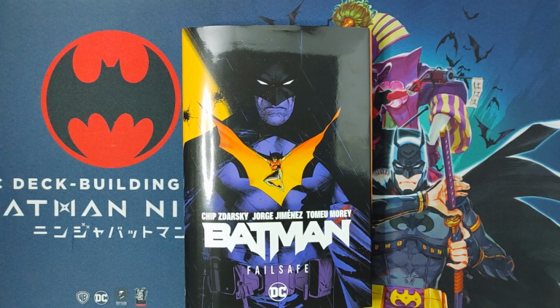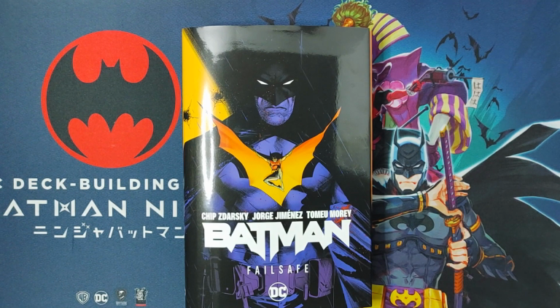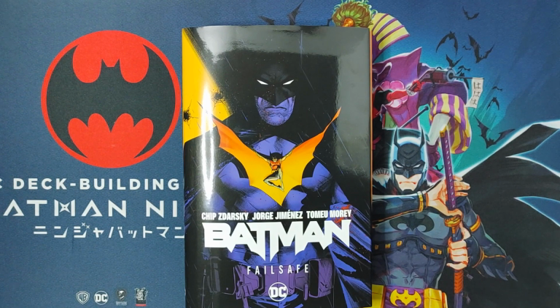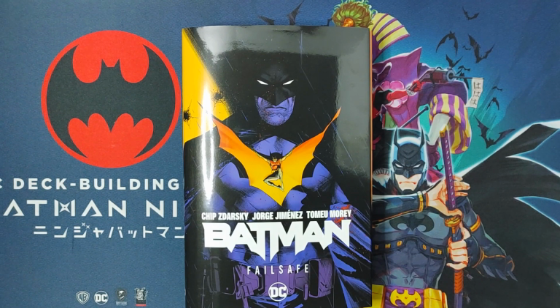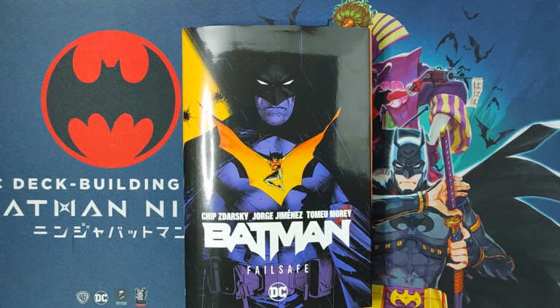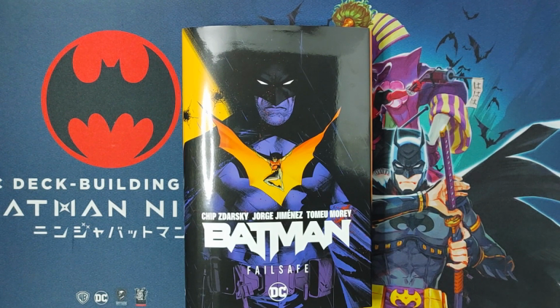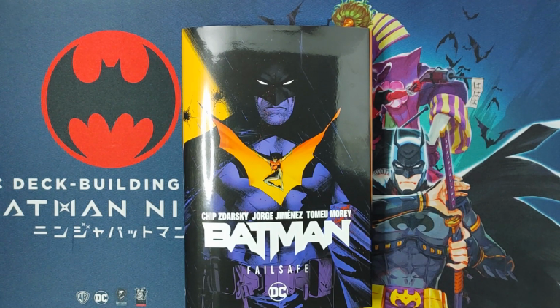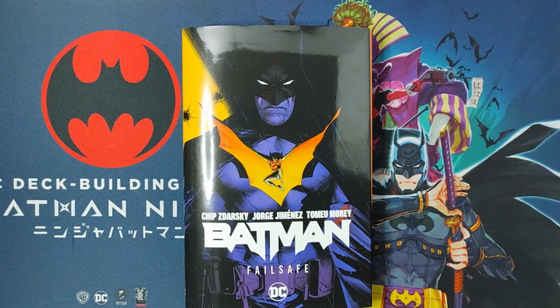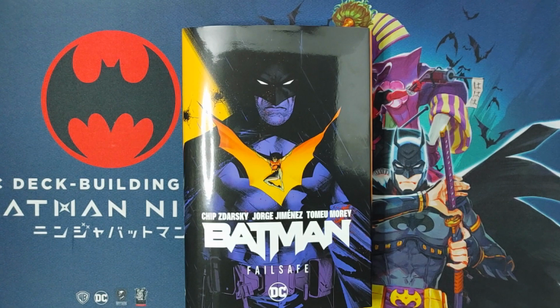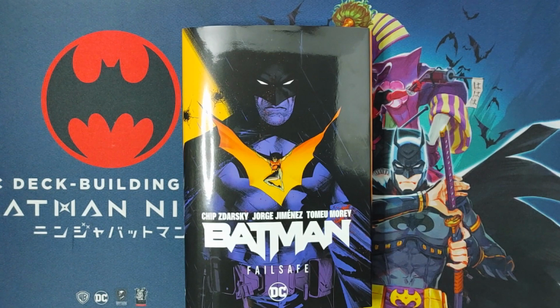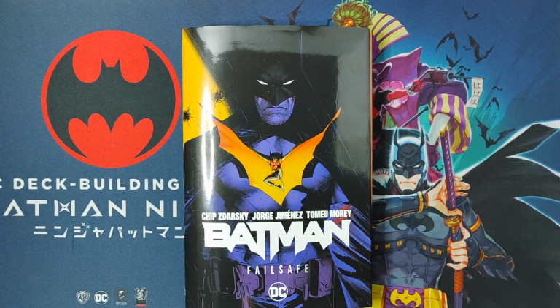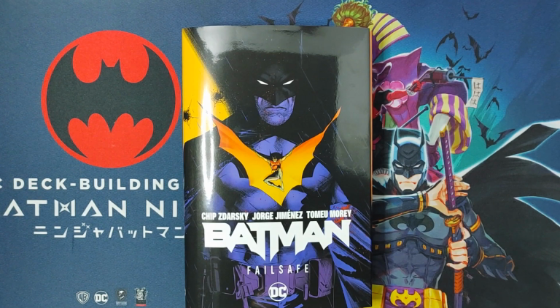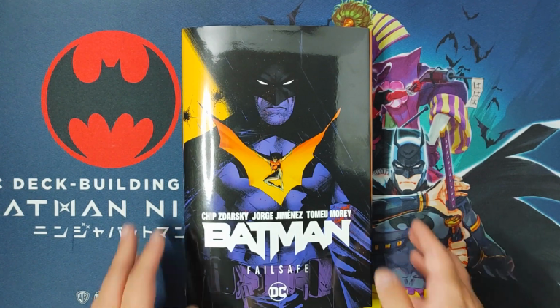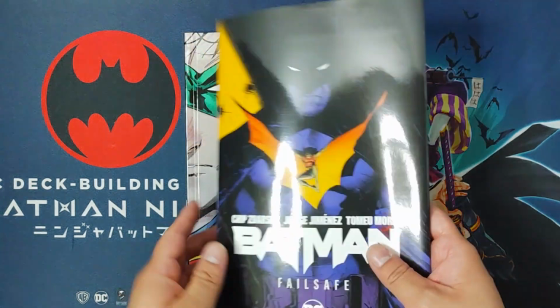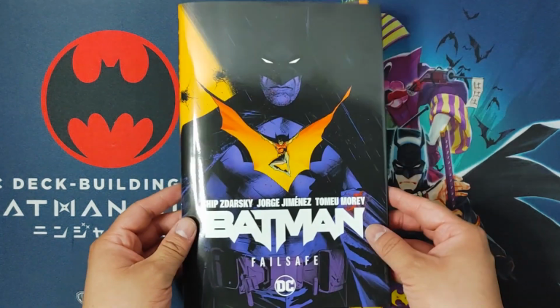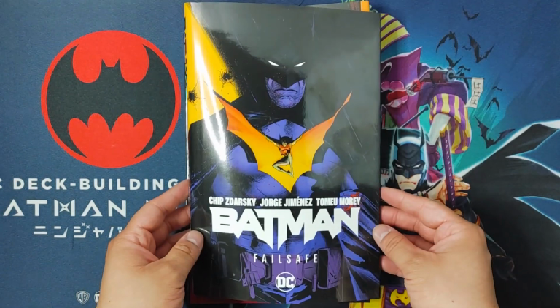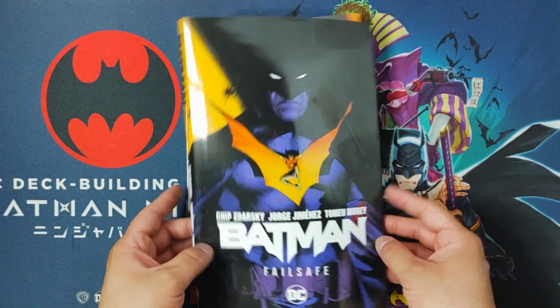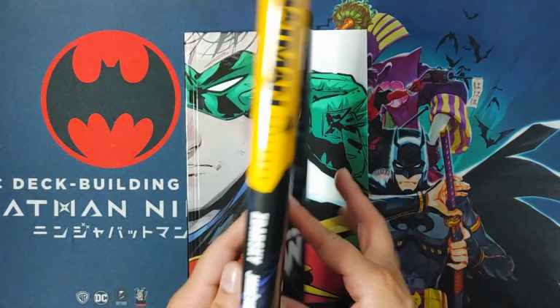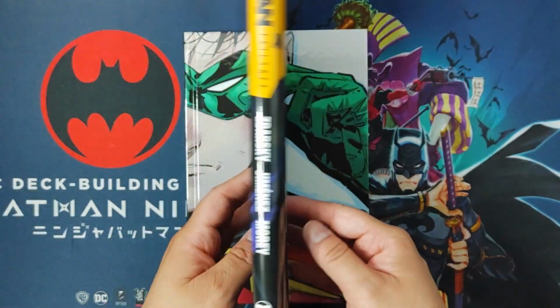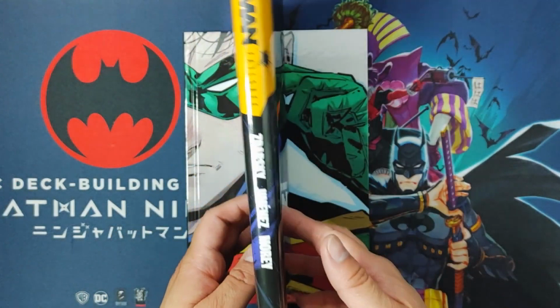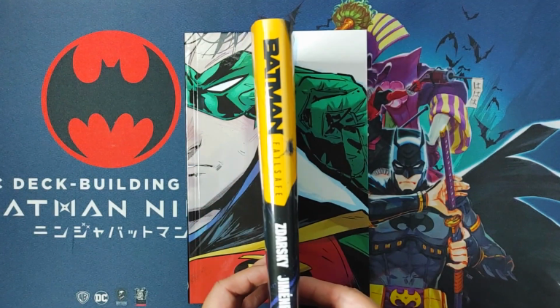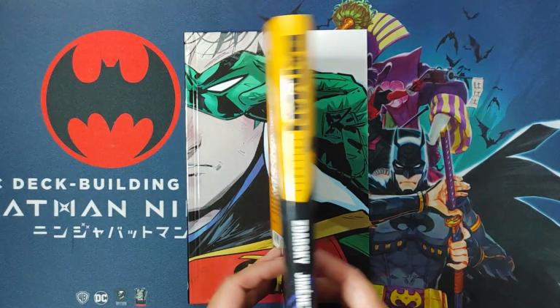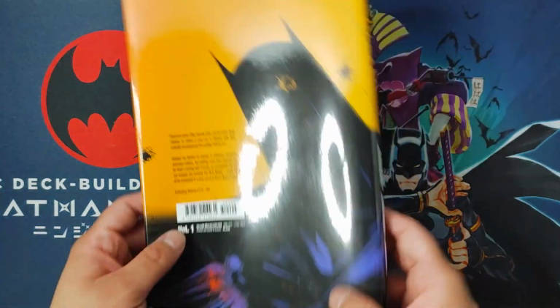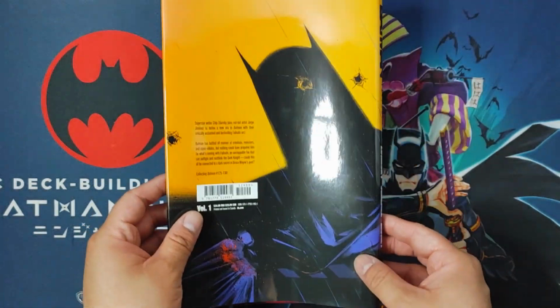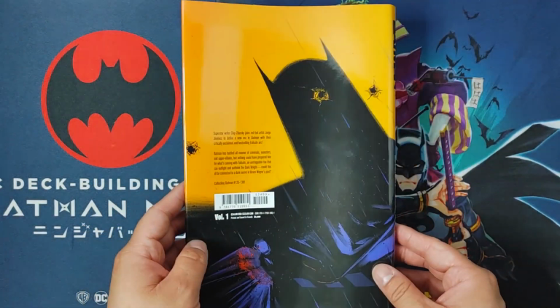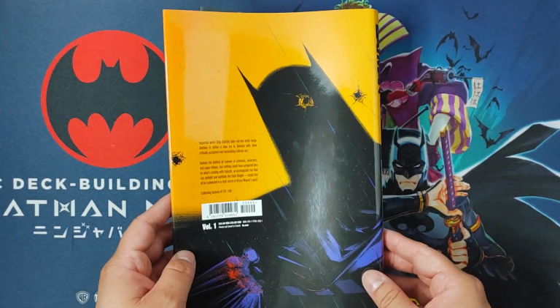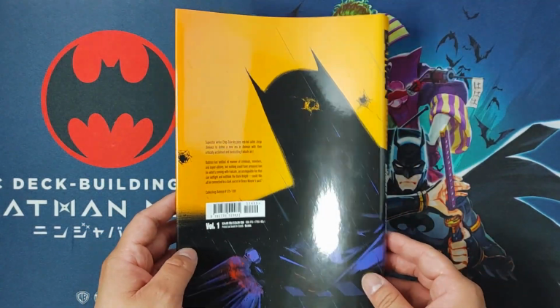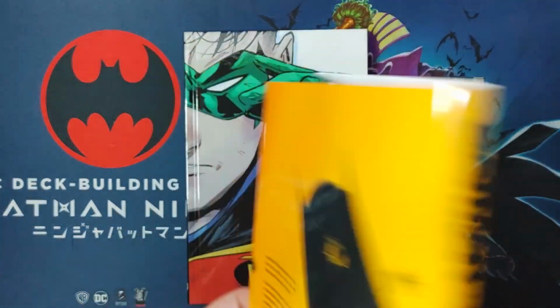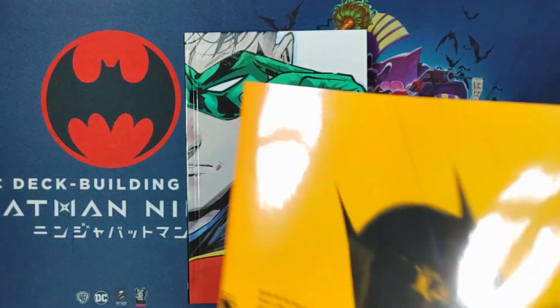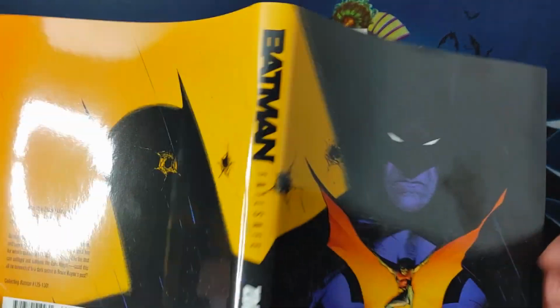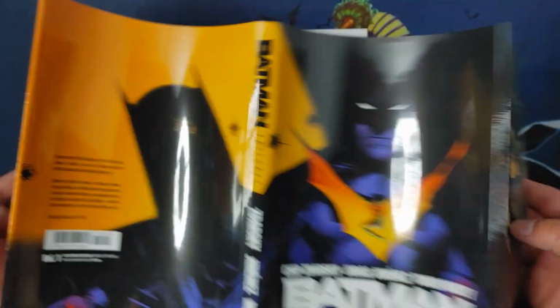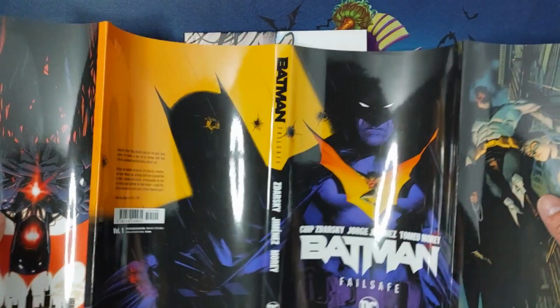Before we get started, make sure you hit the subscribe button to support the channel if you want videos like this. So let's take a look at the dust jacket, the spine, the back, and I'll show you a full spread image of the art.